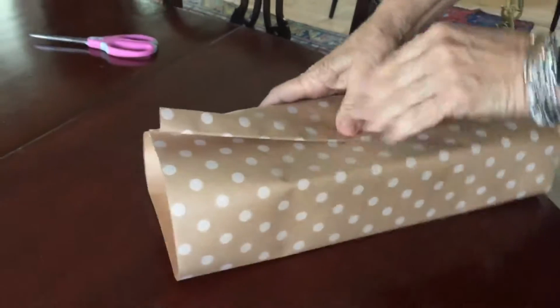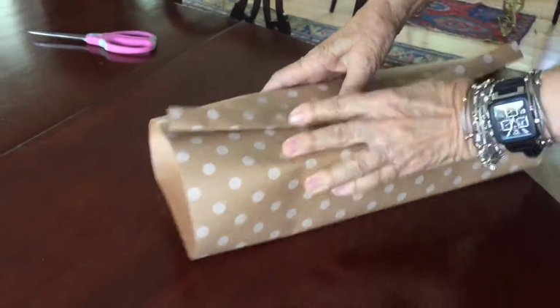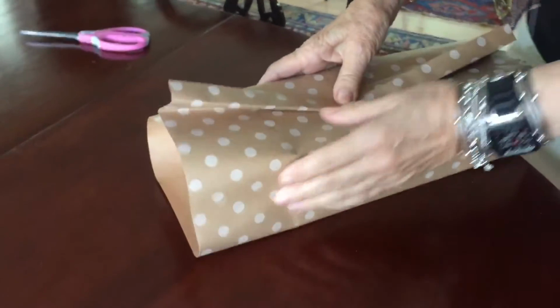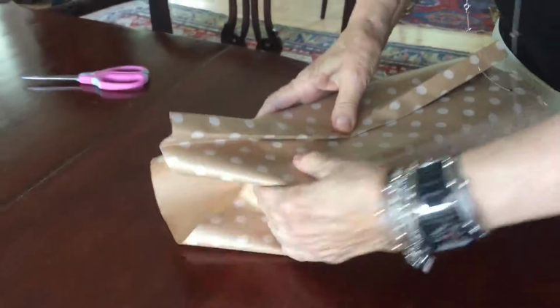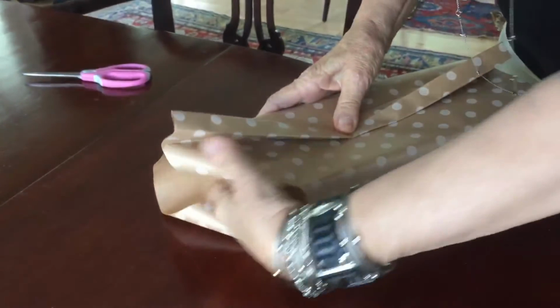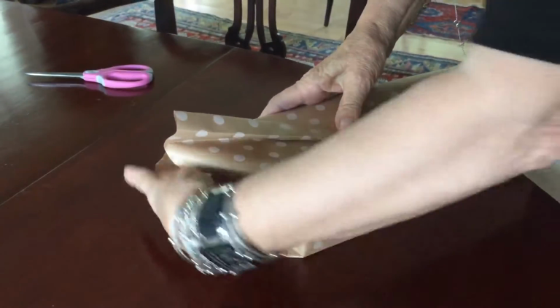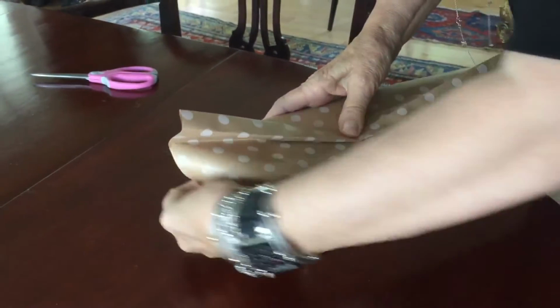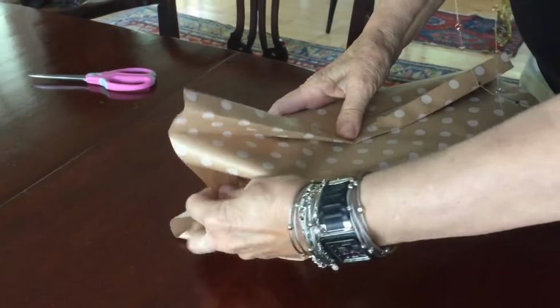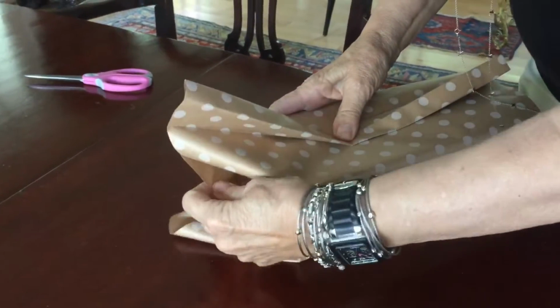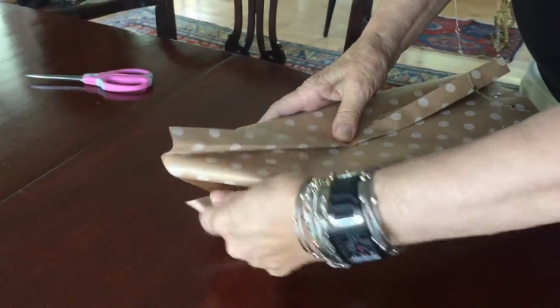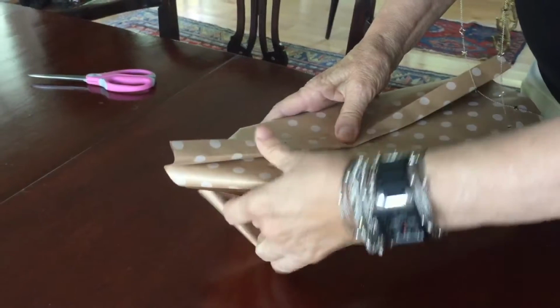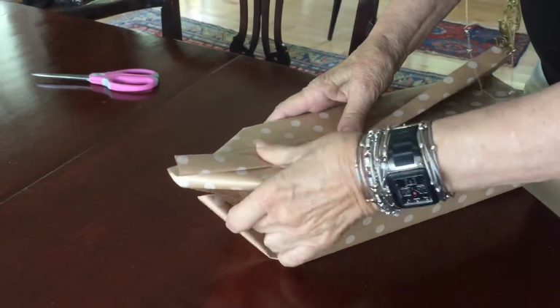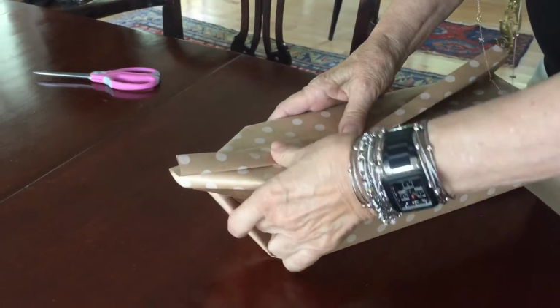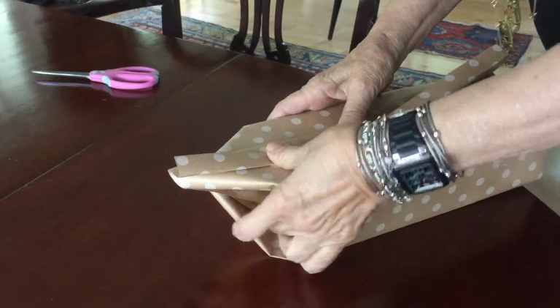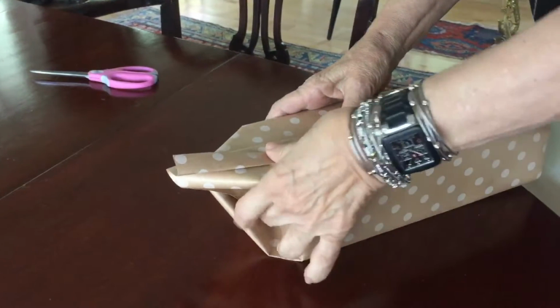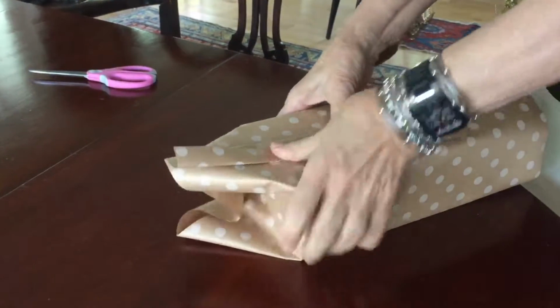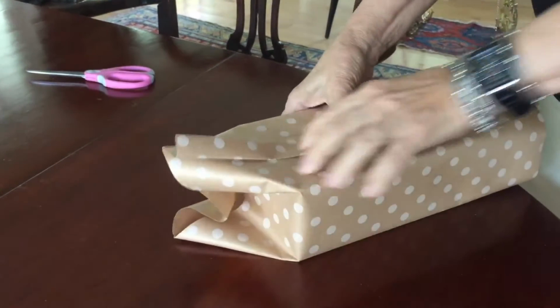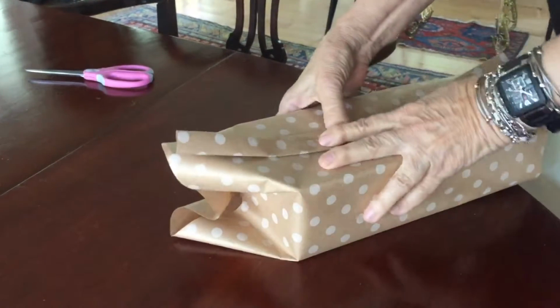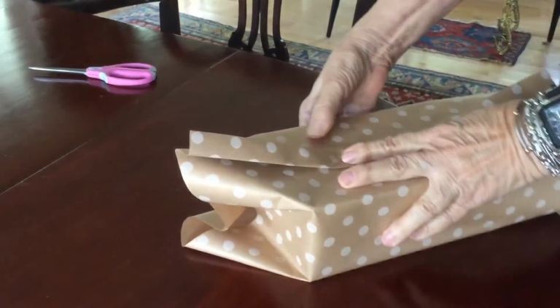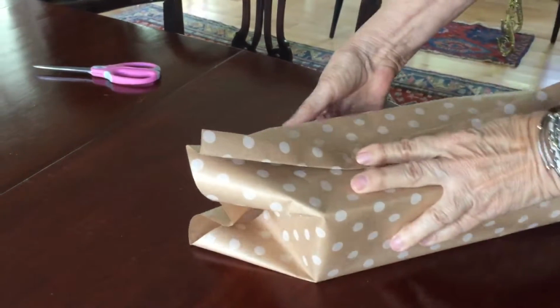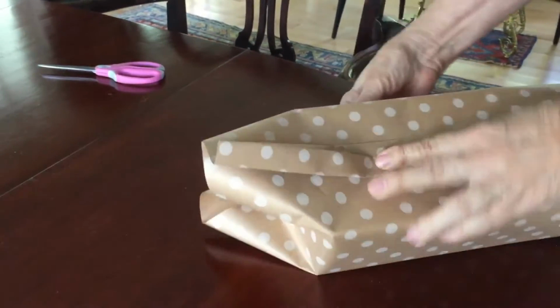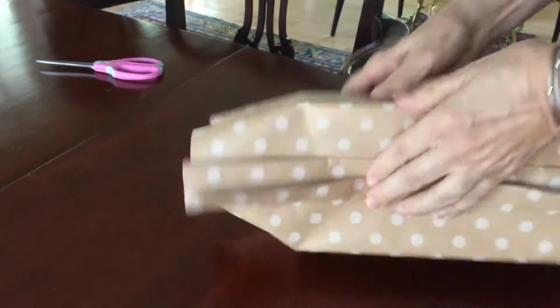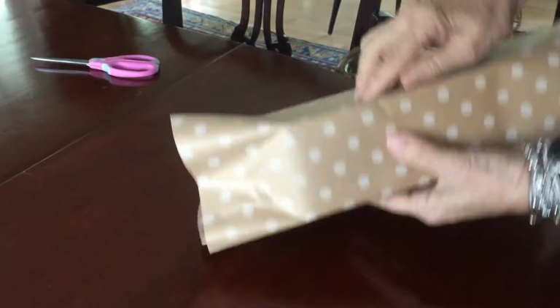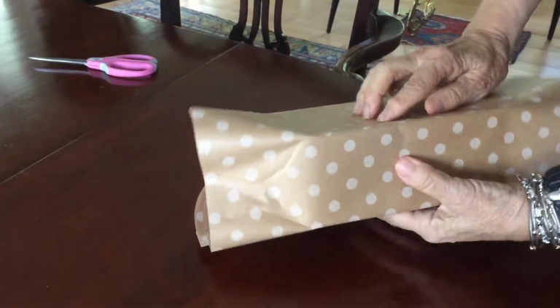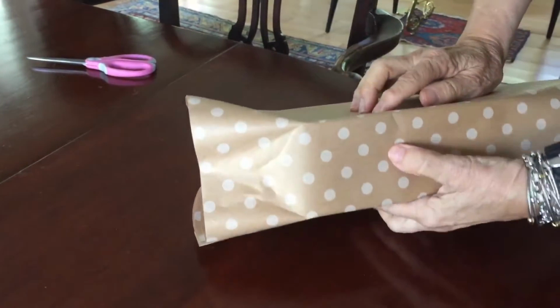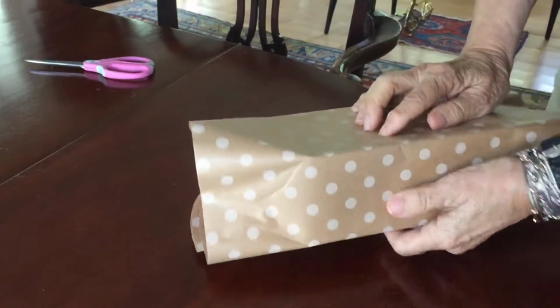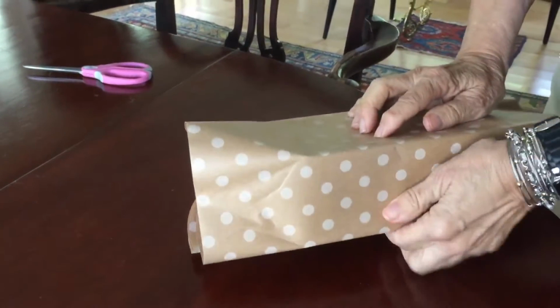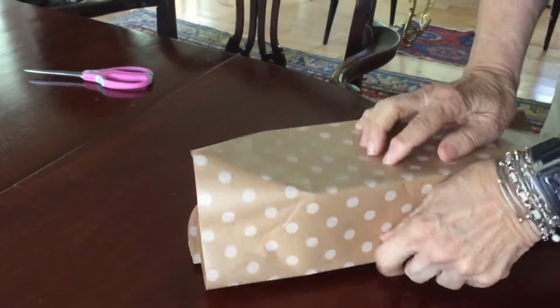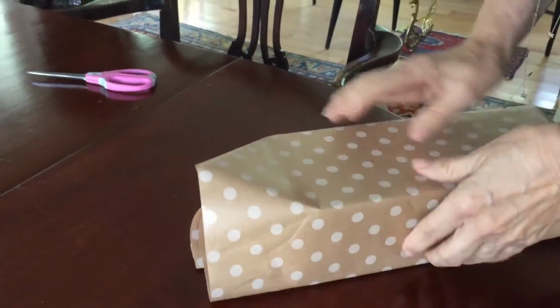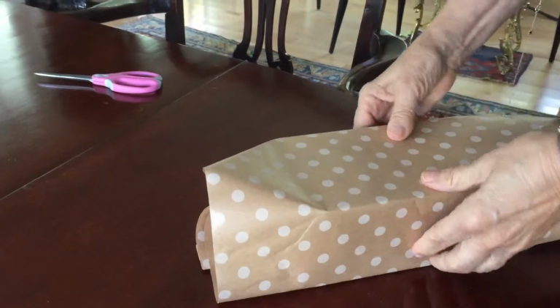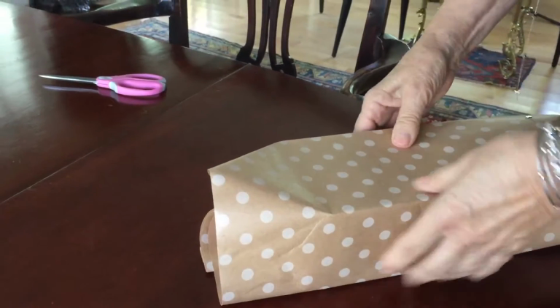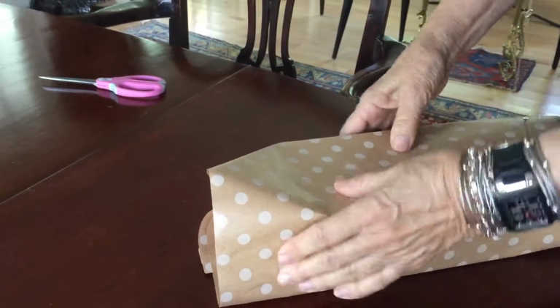Then you go like that. Put it over, be careful that it stays tight.